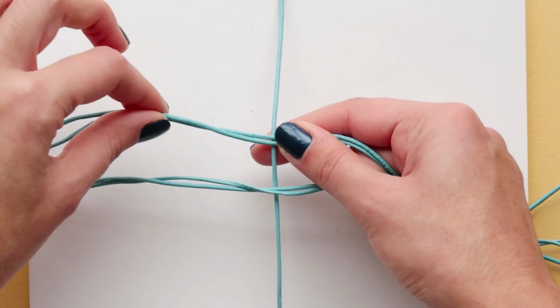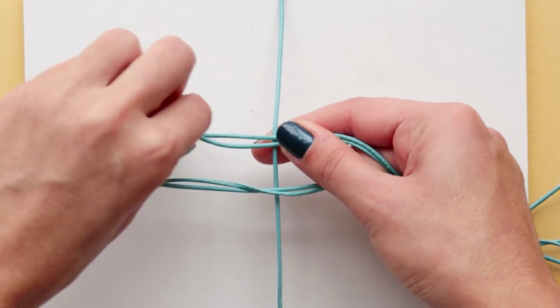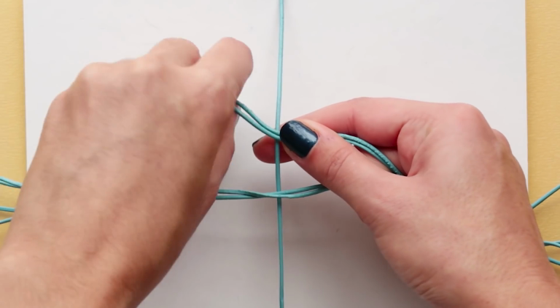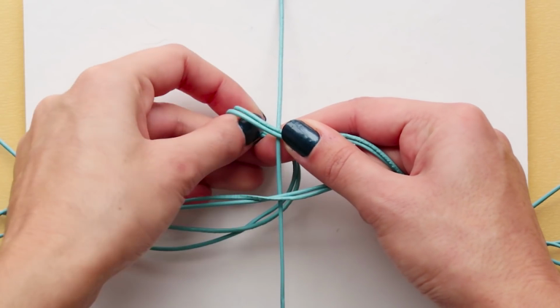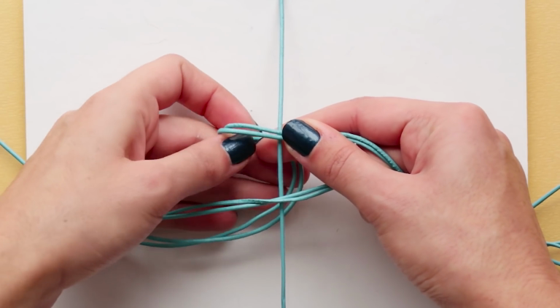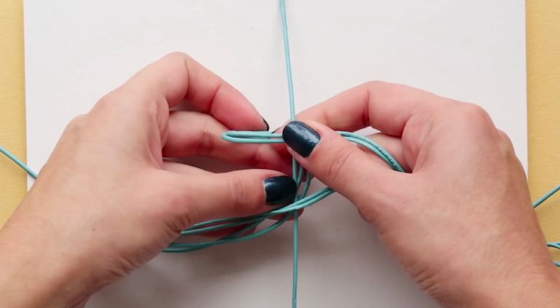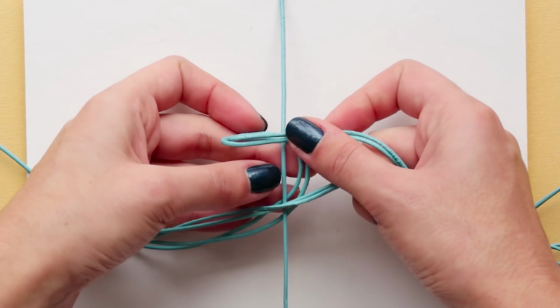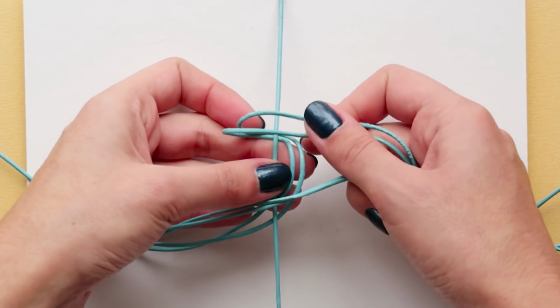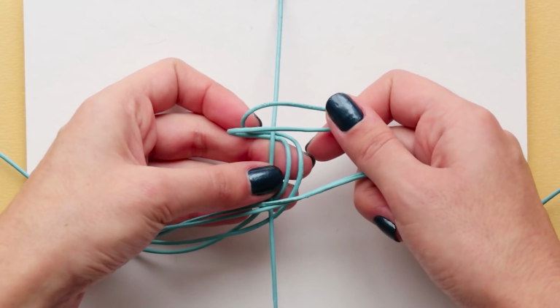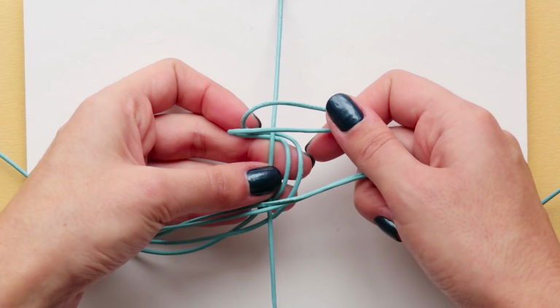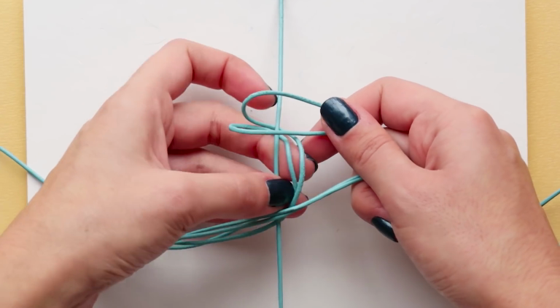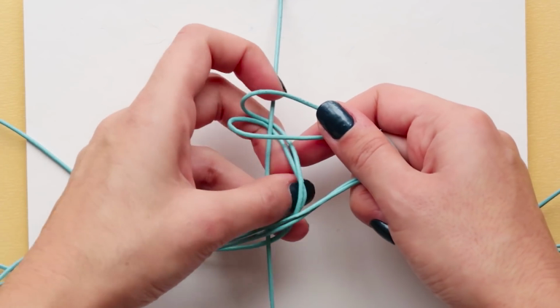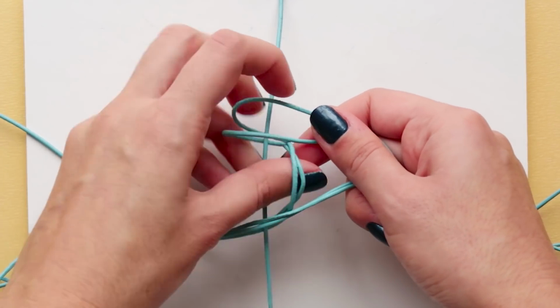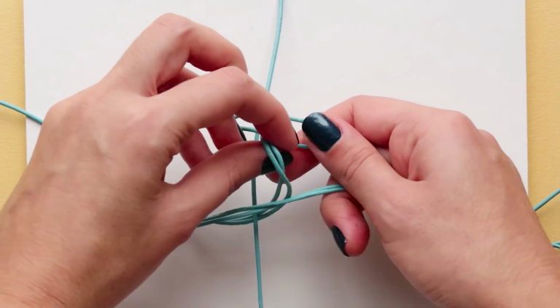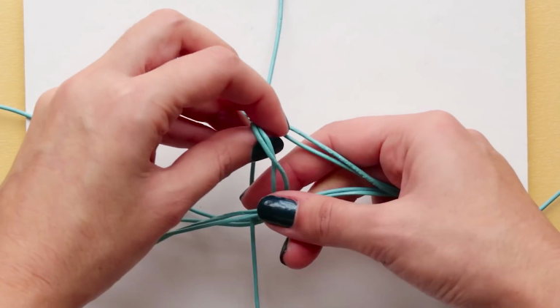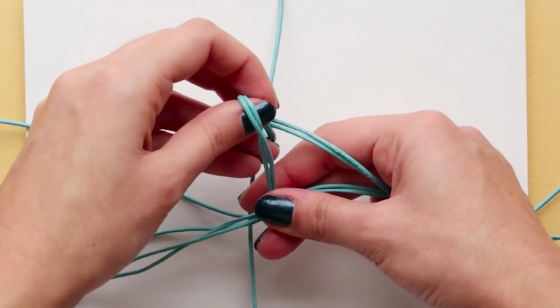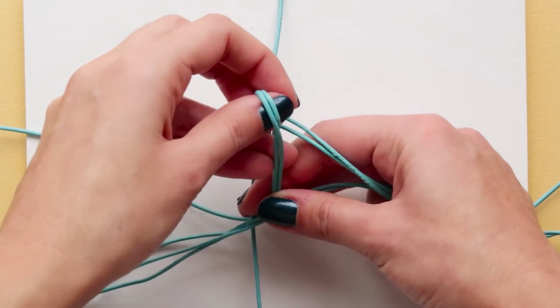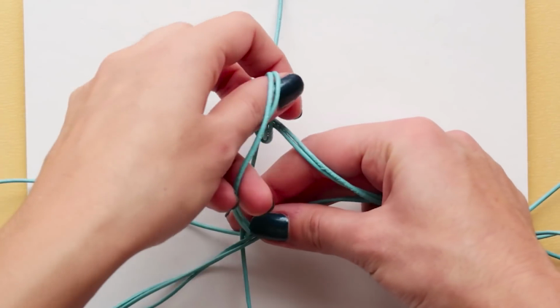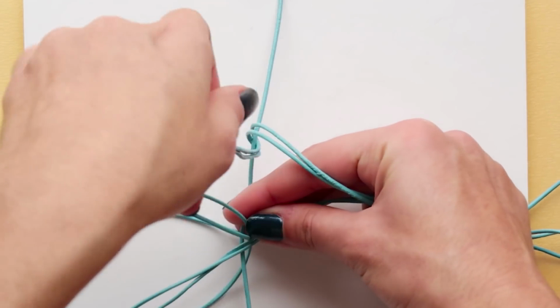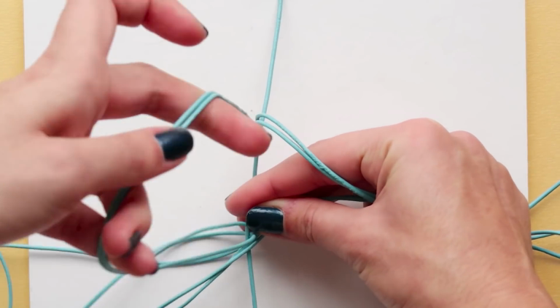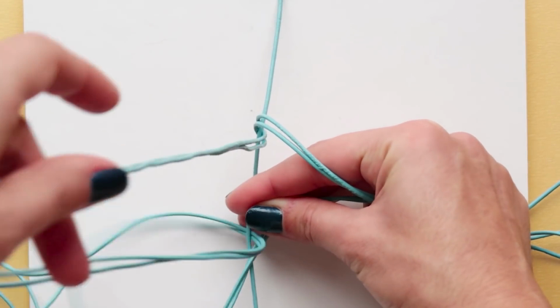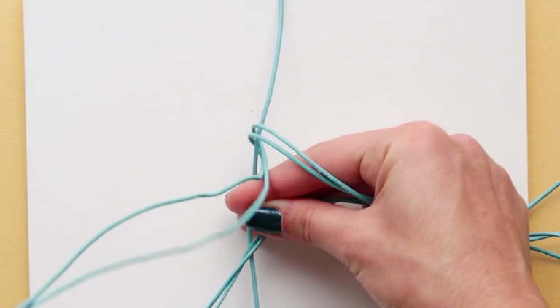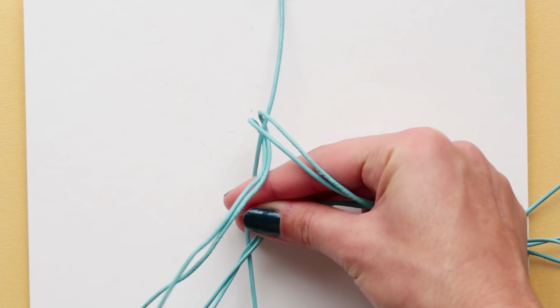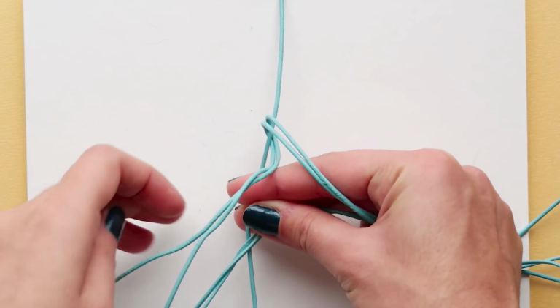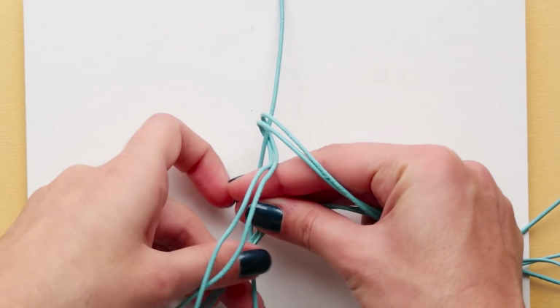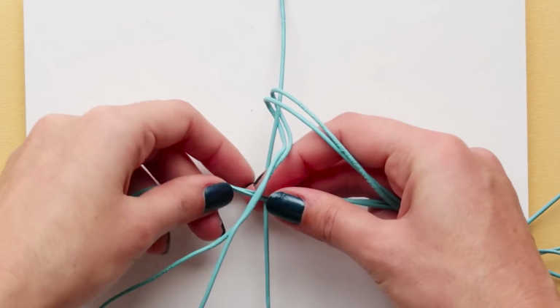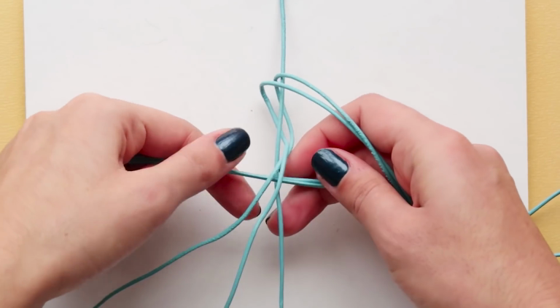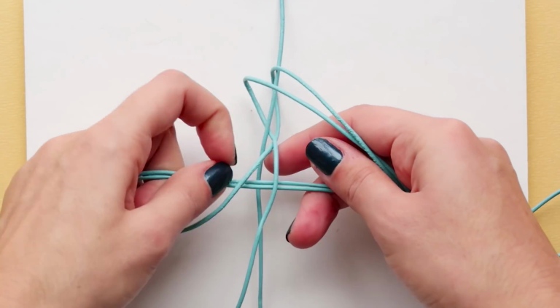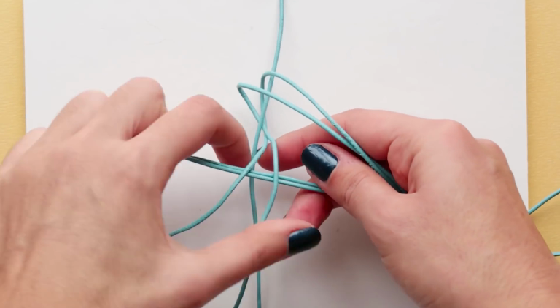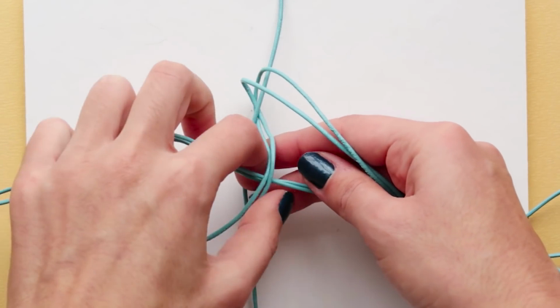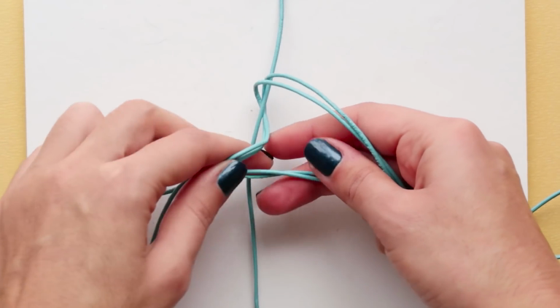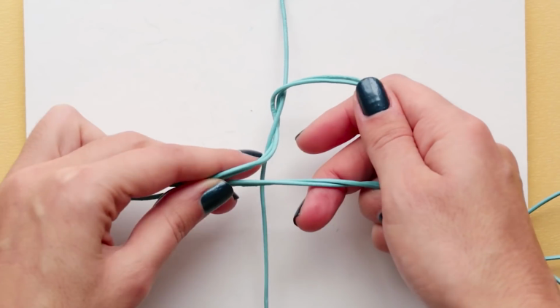Starting with the top left cords, bring them under the one in the center and in through the middle of this section, crossing over the cords at the bottom.